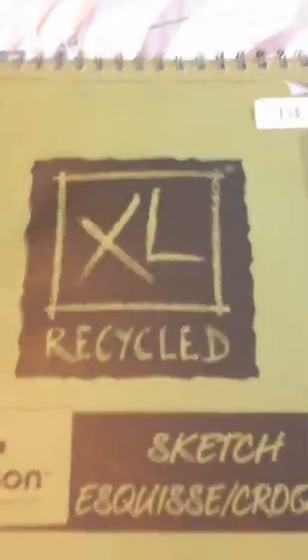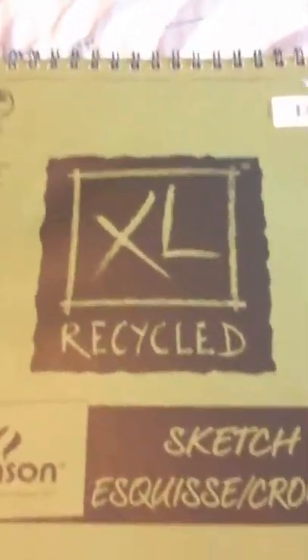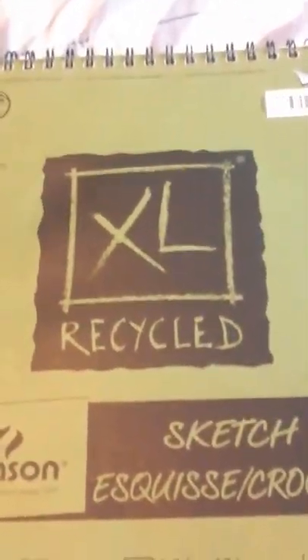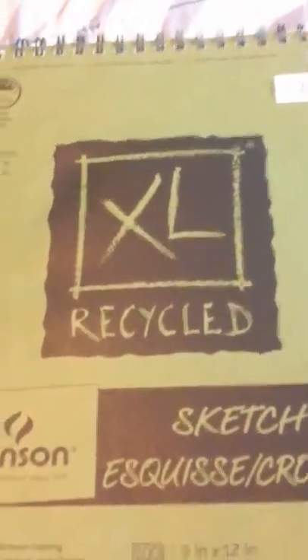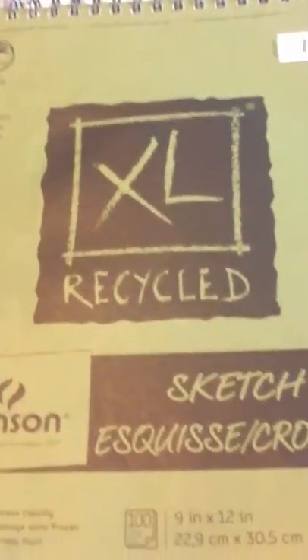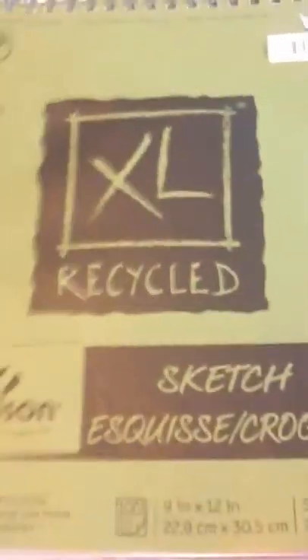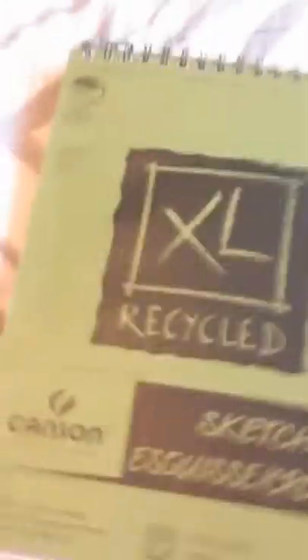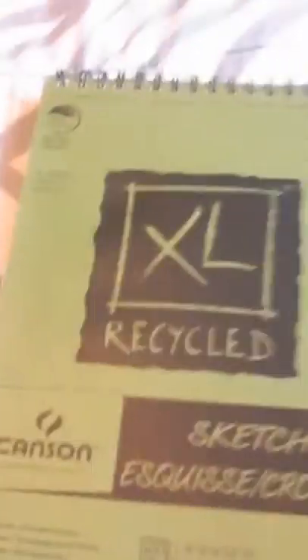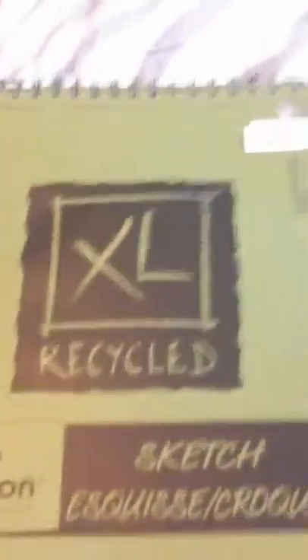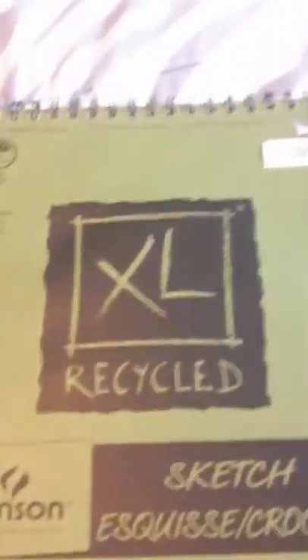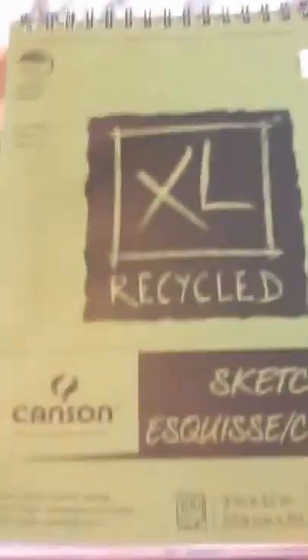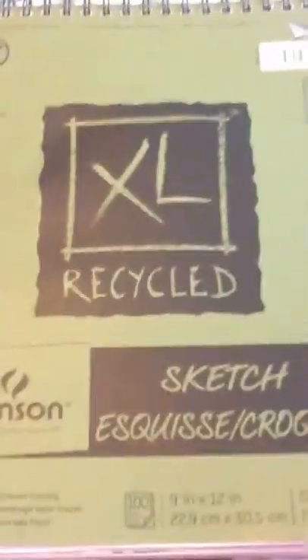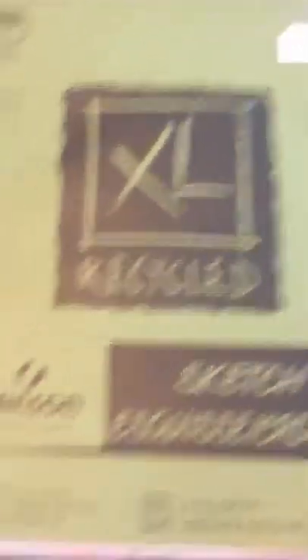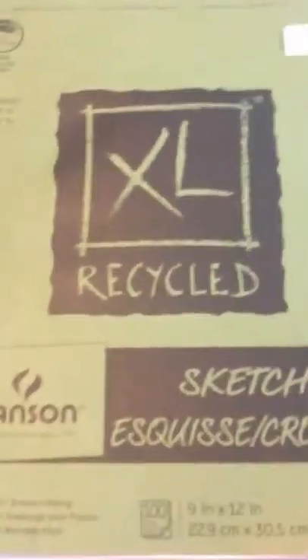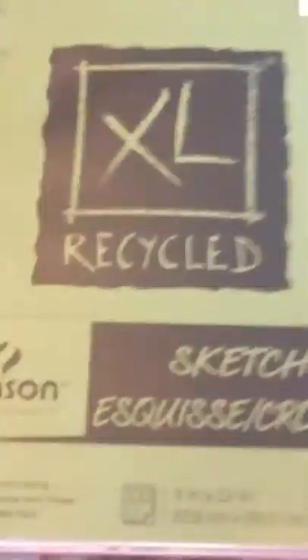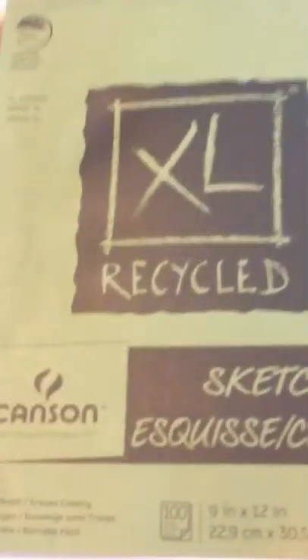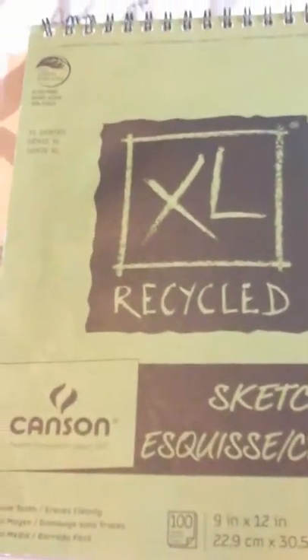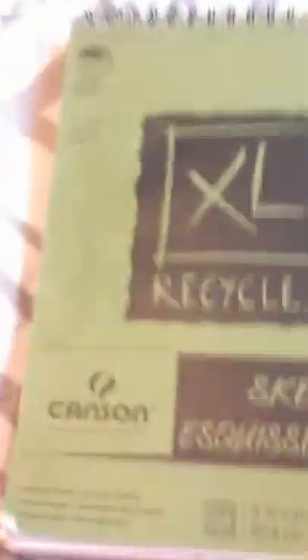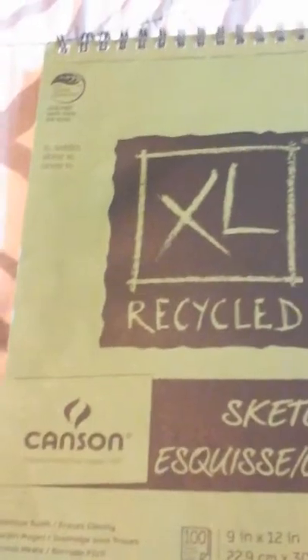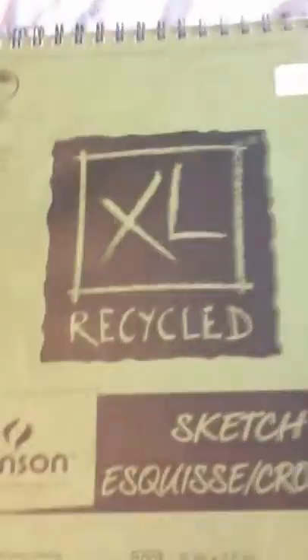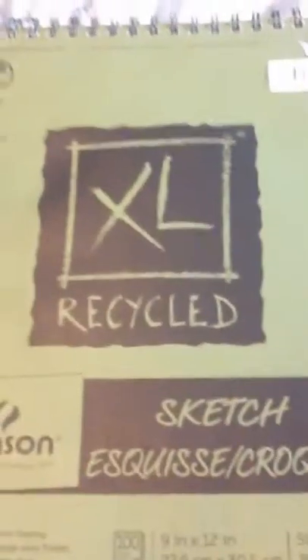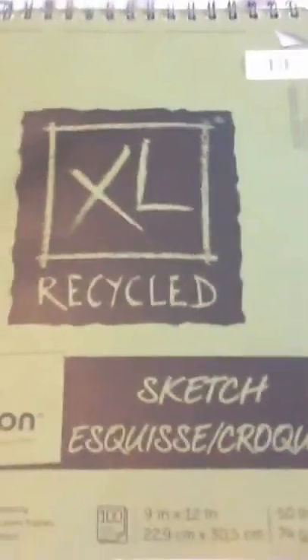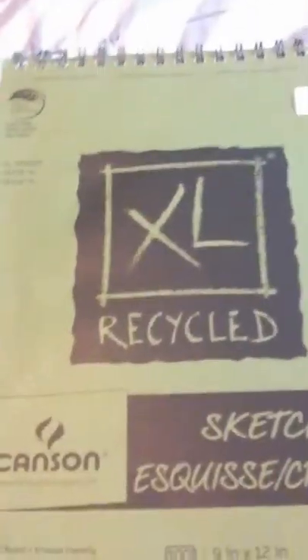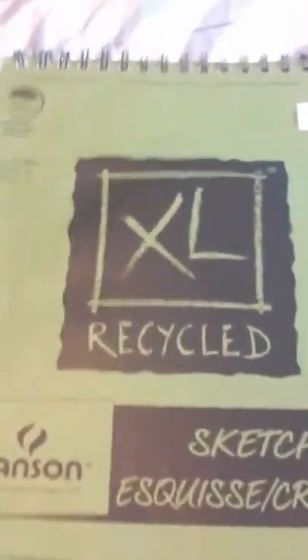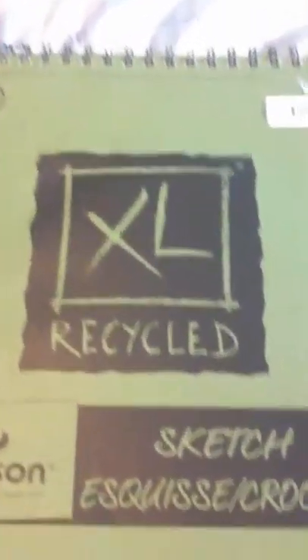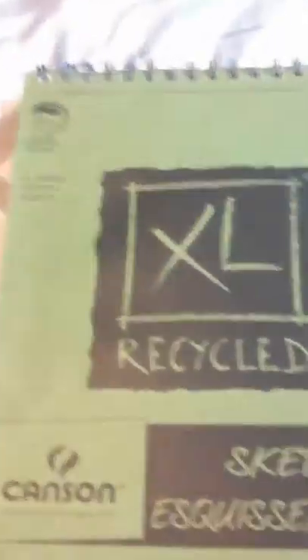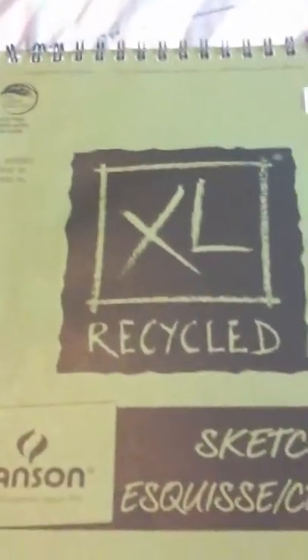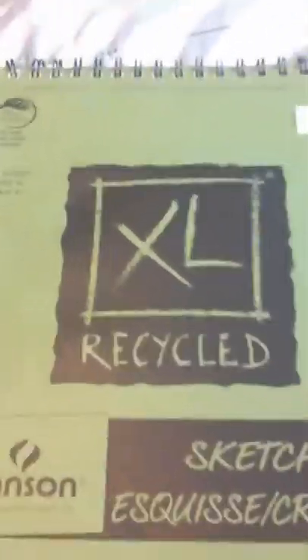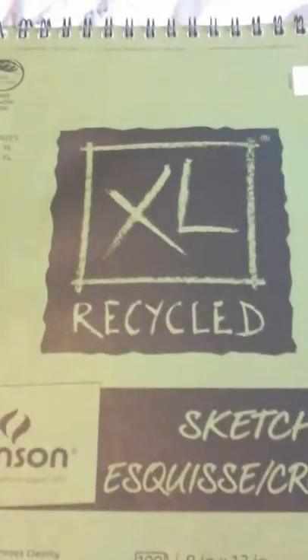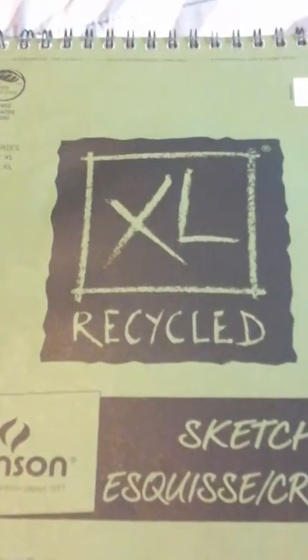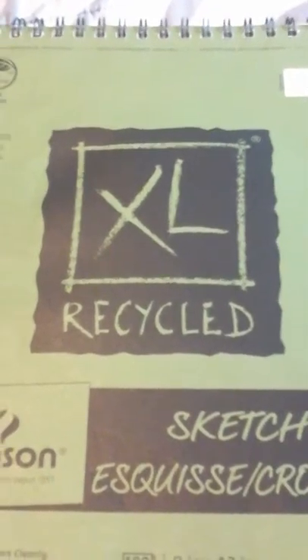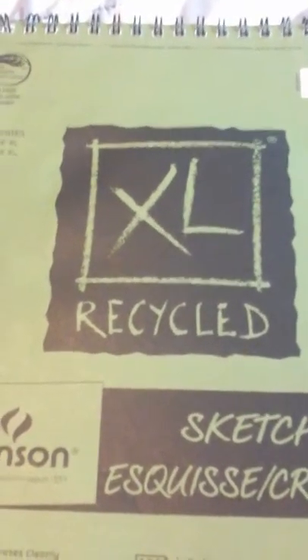Hi guys! I'm going to do a sketchpad tour. I'm not finished with it, but I'll show the ones I have so far. Let's get started.